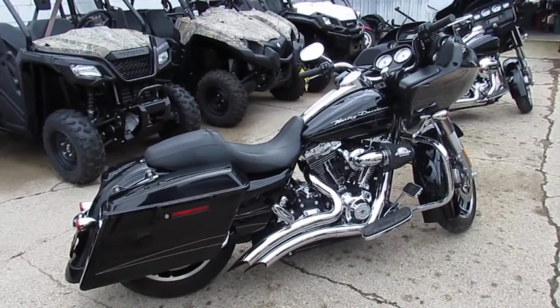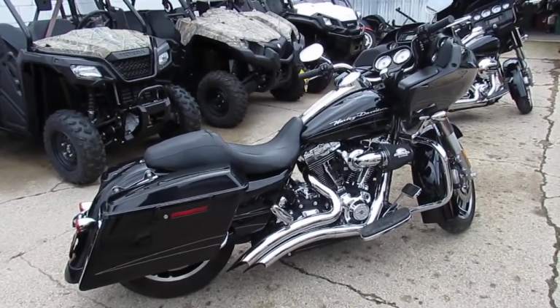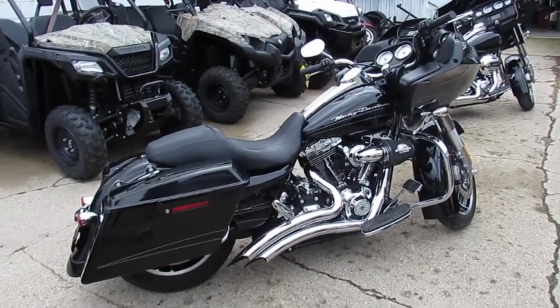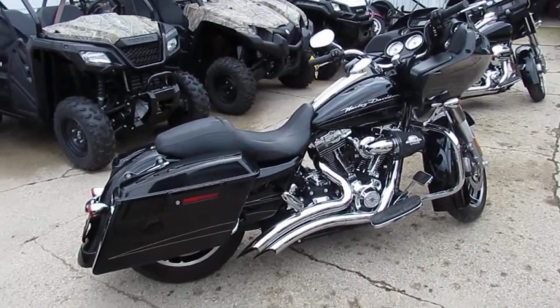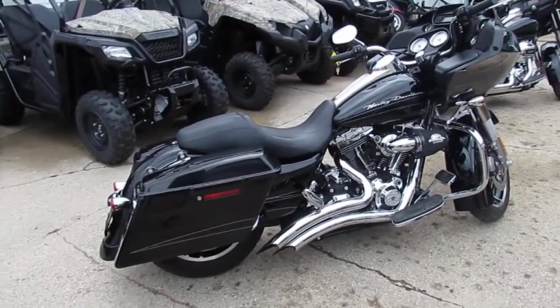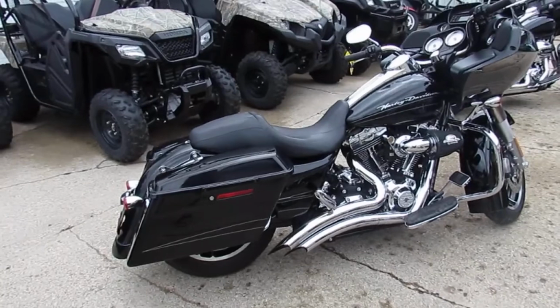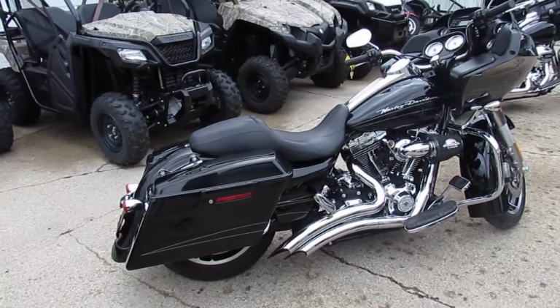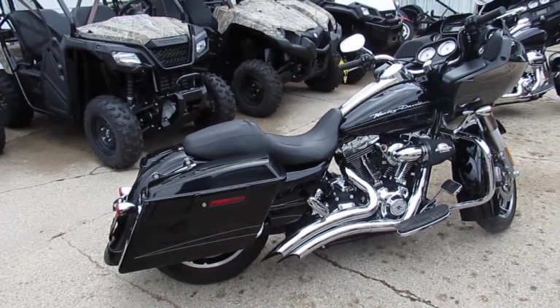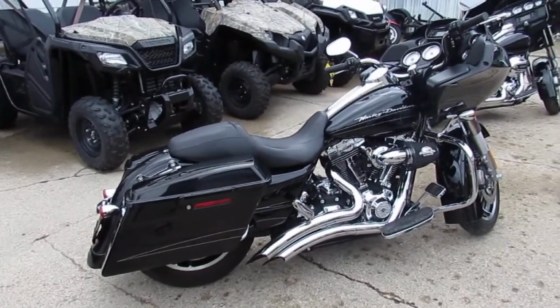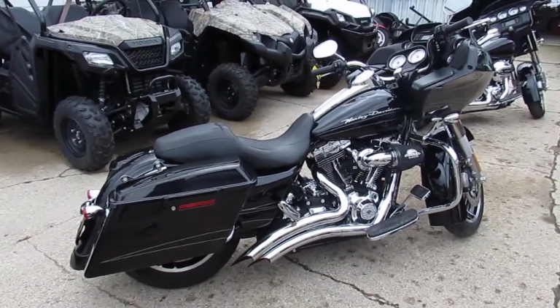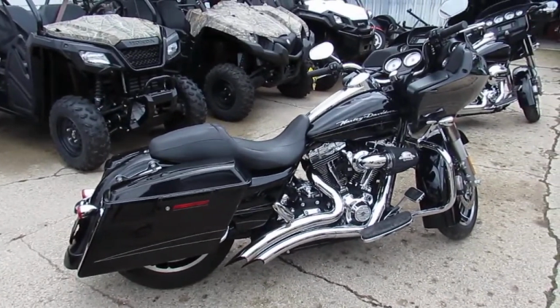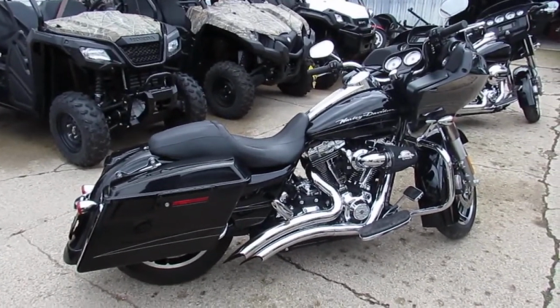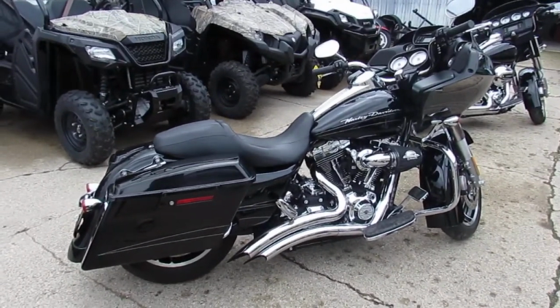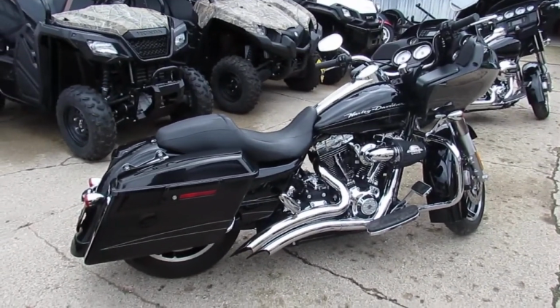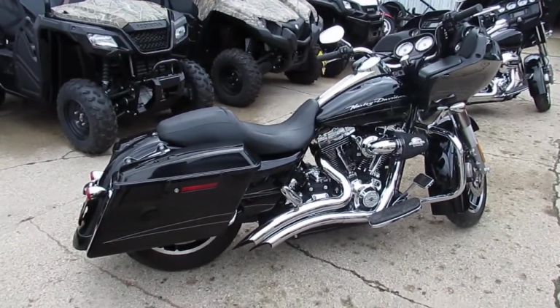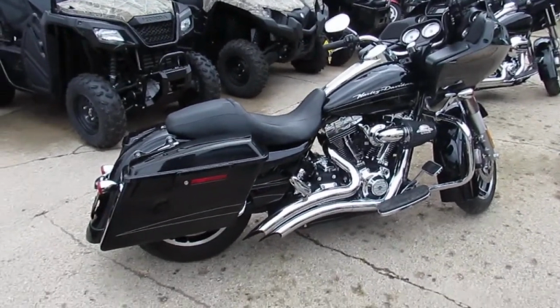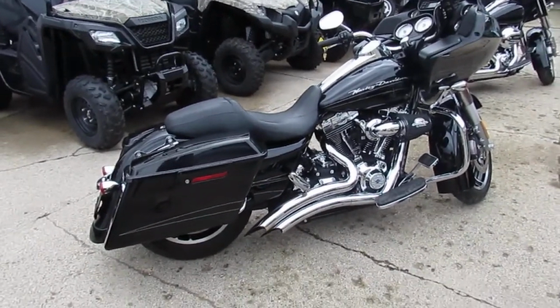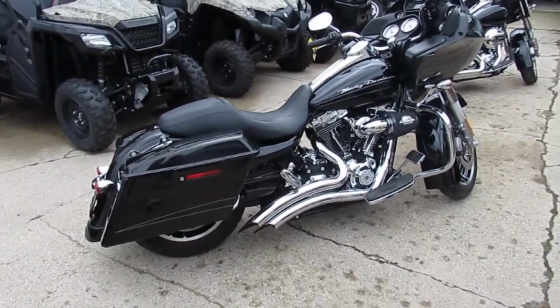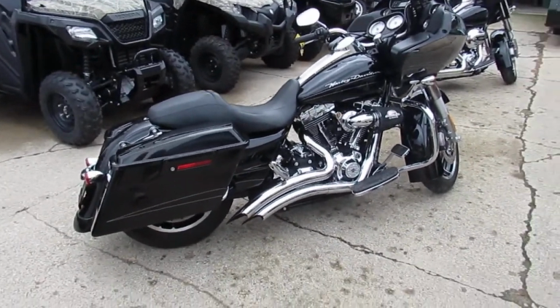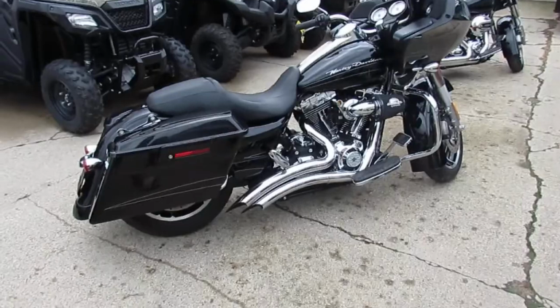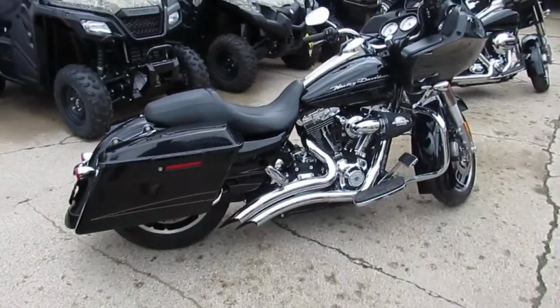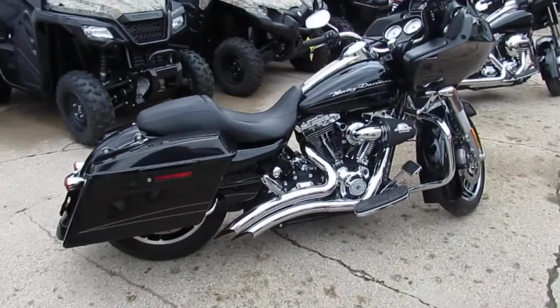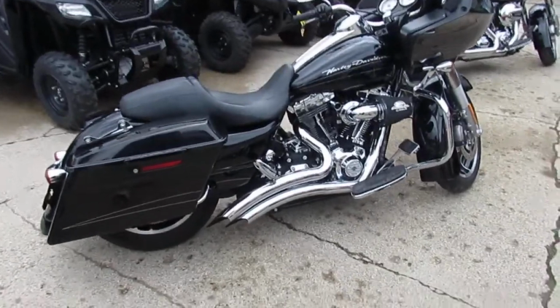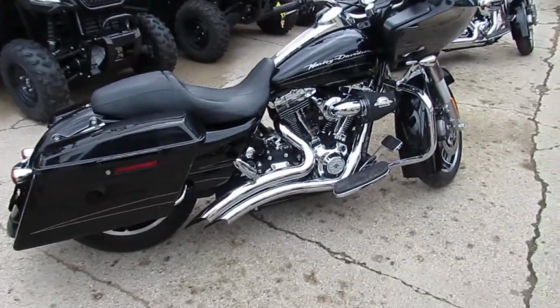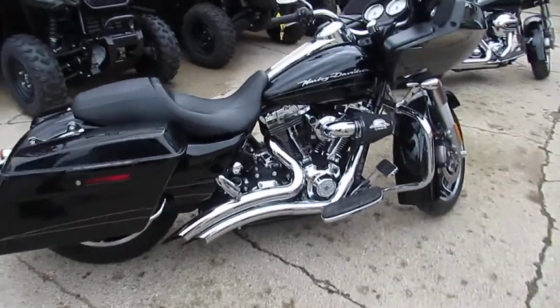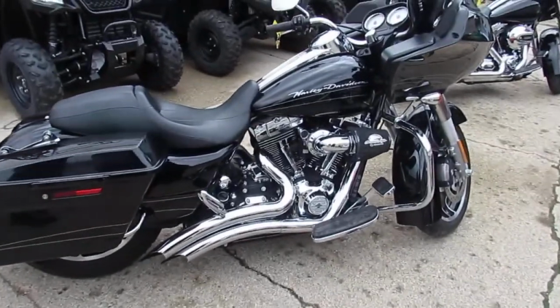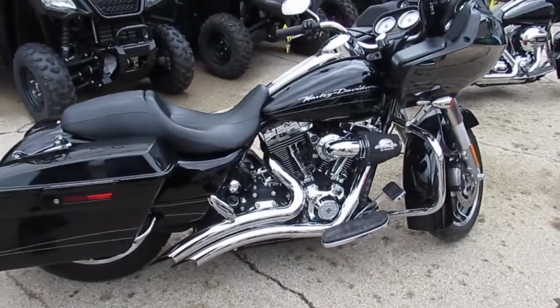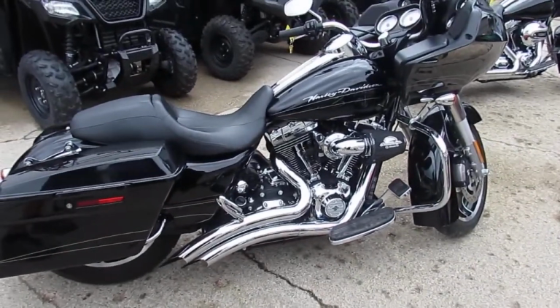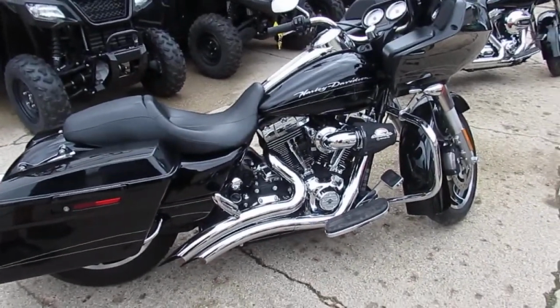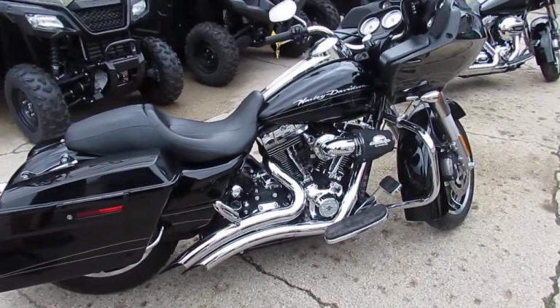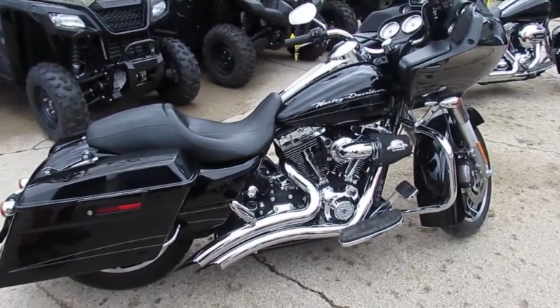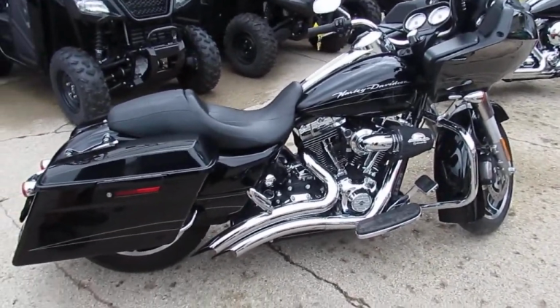You guys, there's no sense buying new — you can save thousands. We got this 2013 Road Glide with 4,590 miles for $14,900. You can't go wrong.